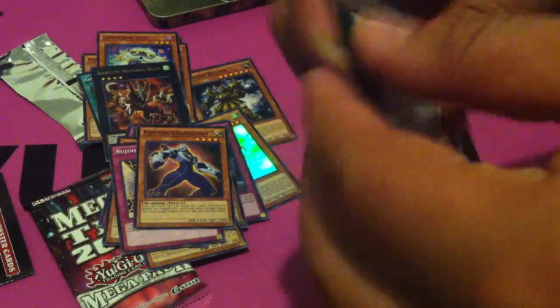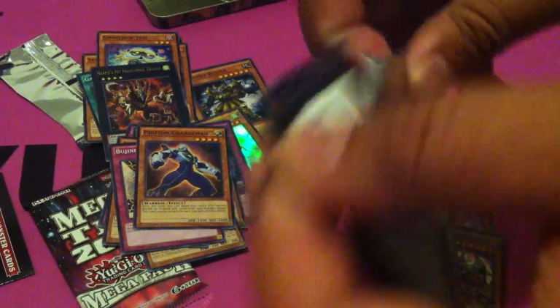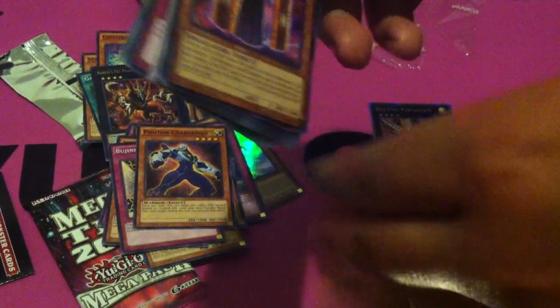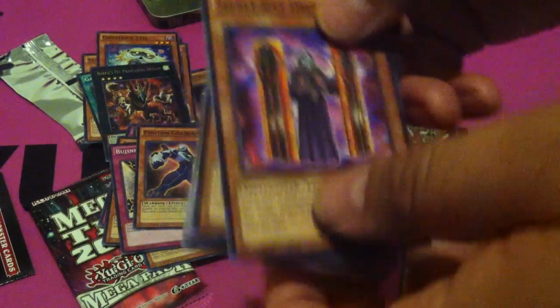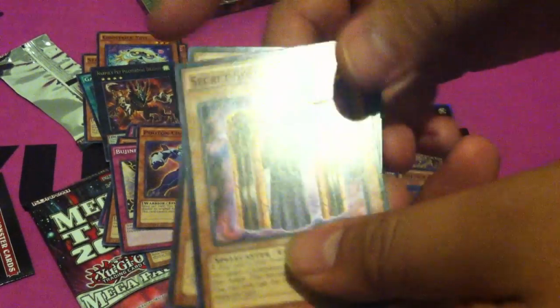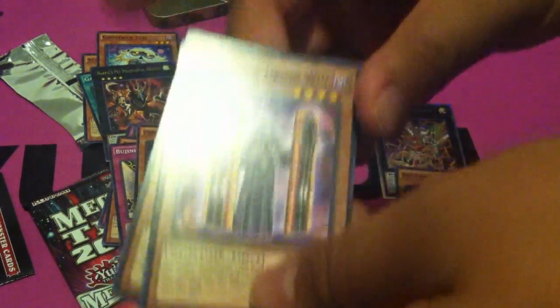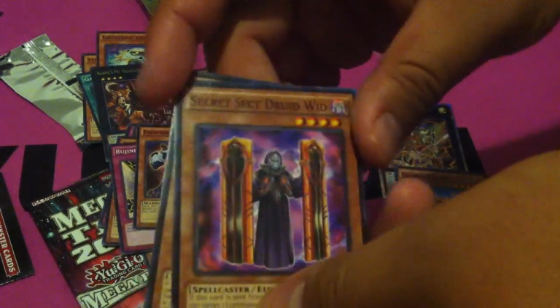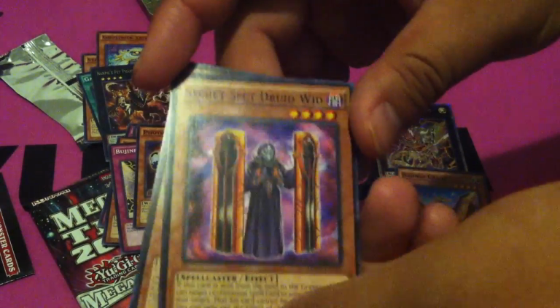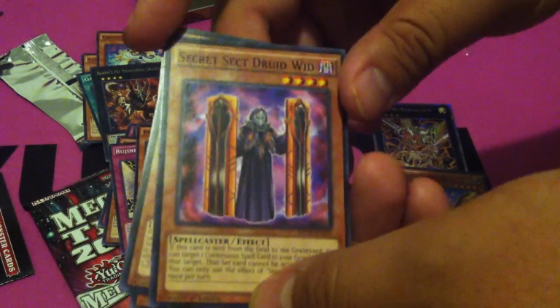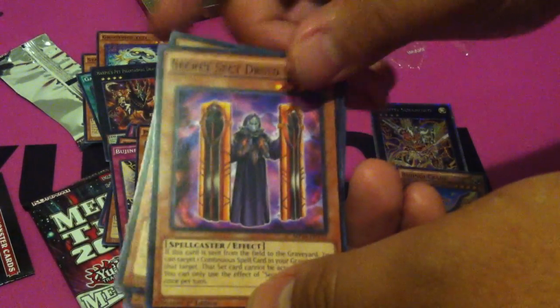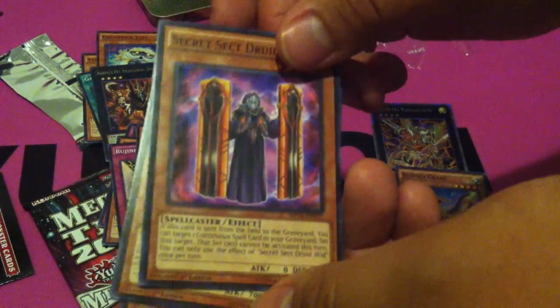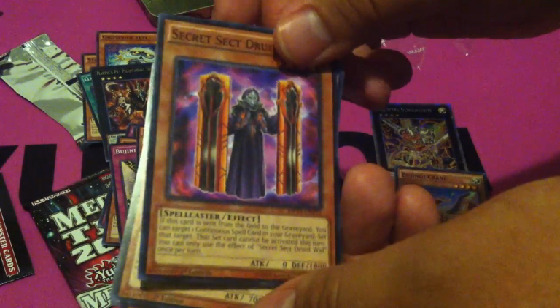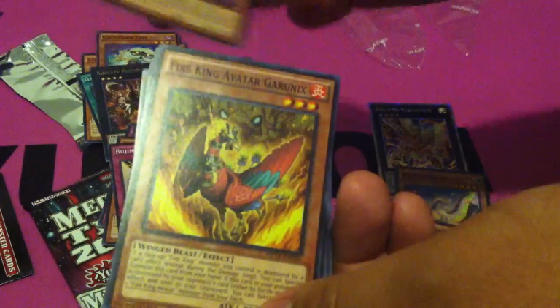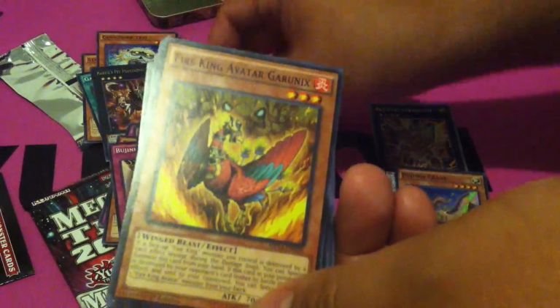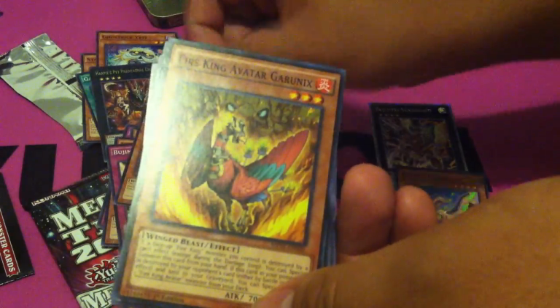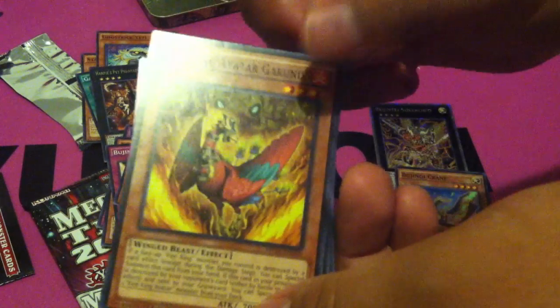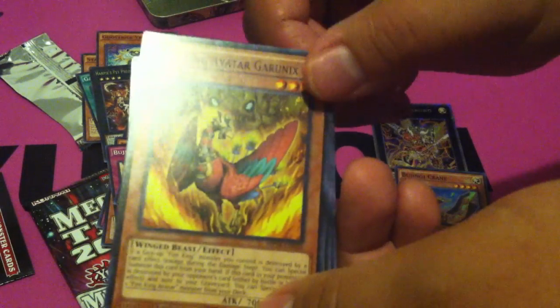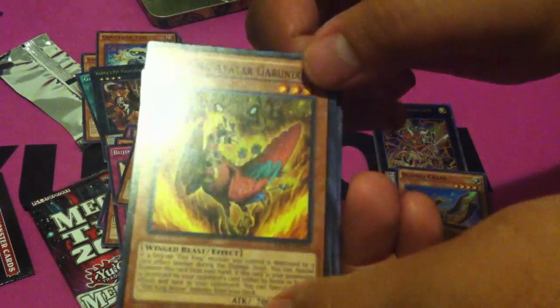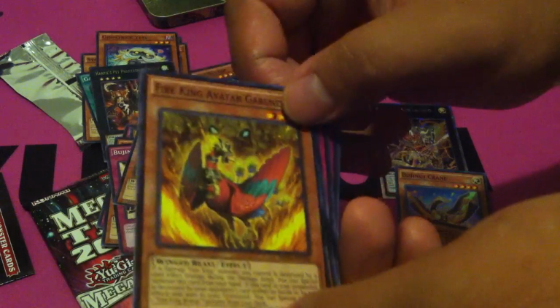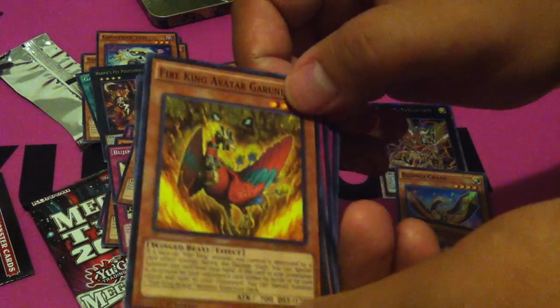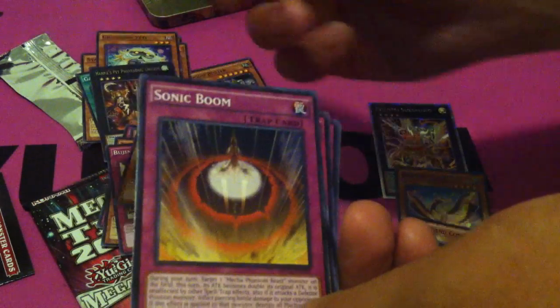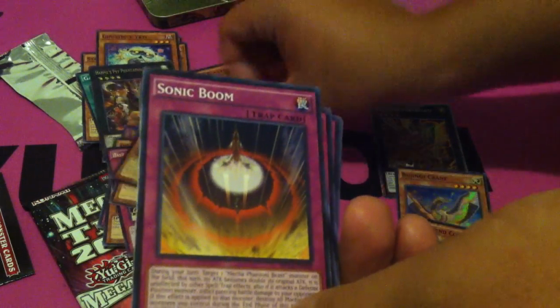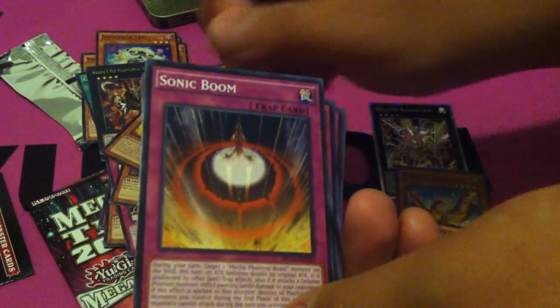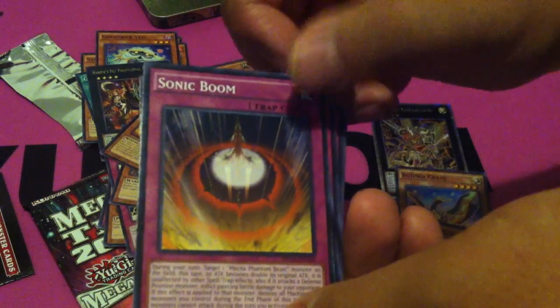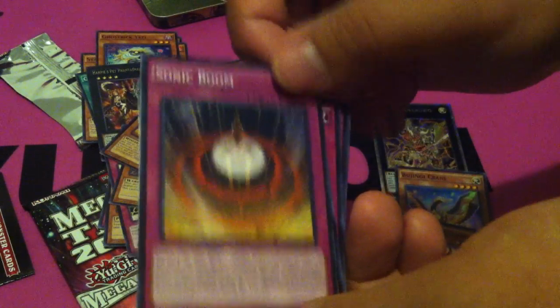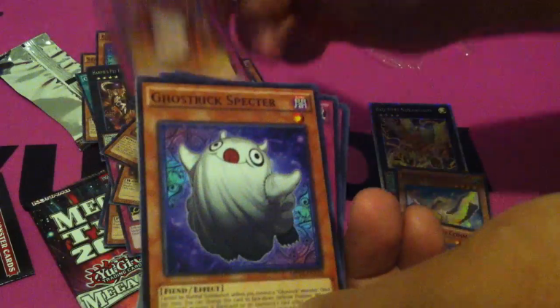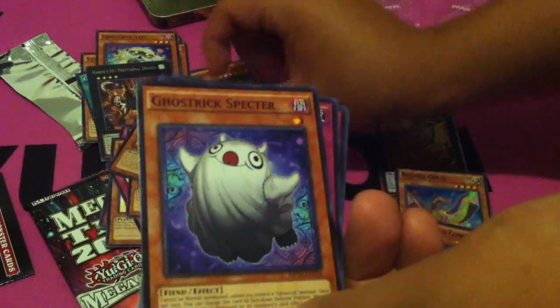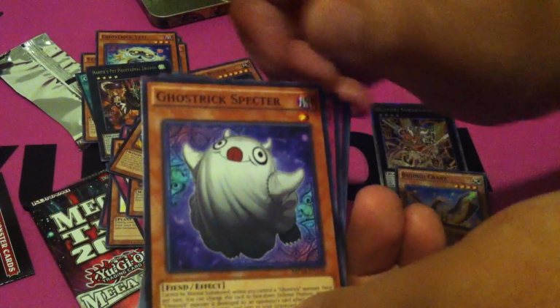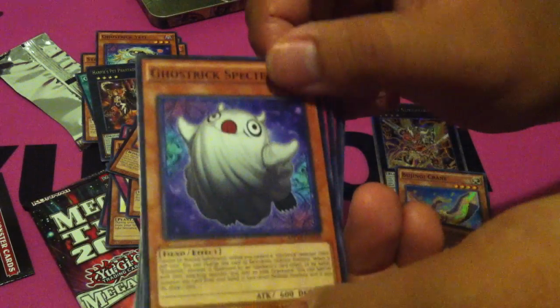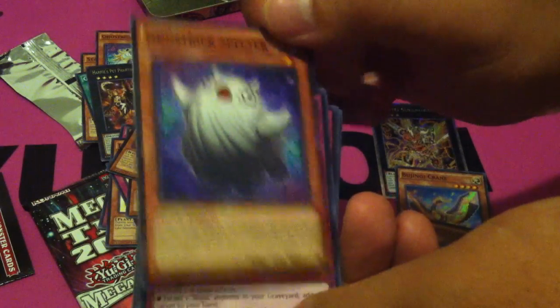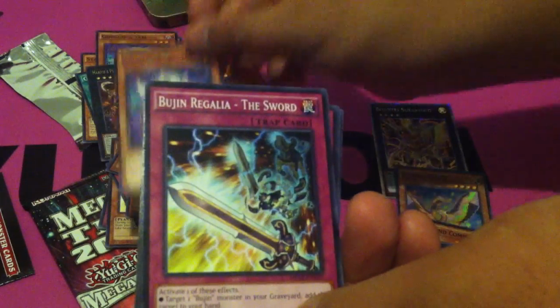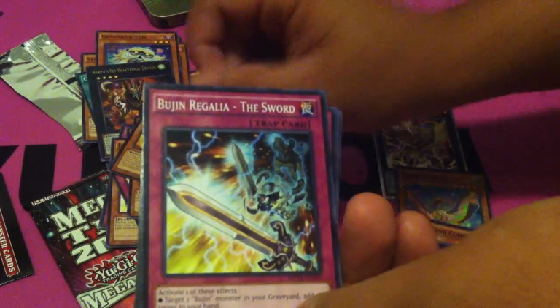So there's a lot of reprints in this set, guys. I know someone said Dracocosack got a reprint in this set — I'm hoping to actually pull one because I kind of need one. Baby Groenix, there's a lot of reprinting going on.